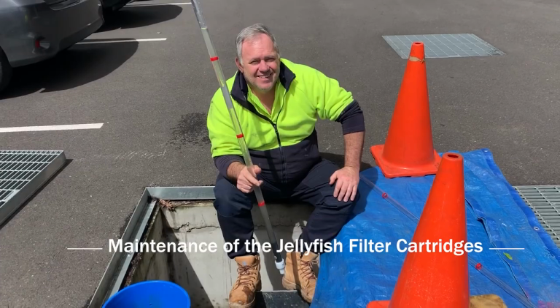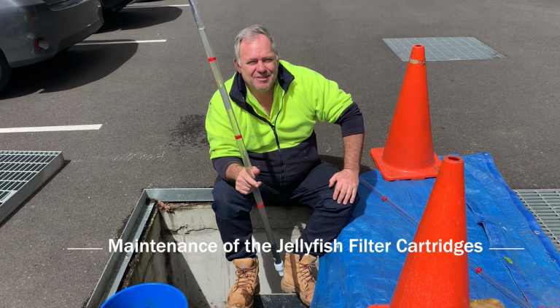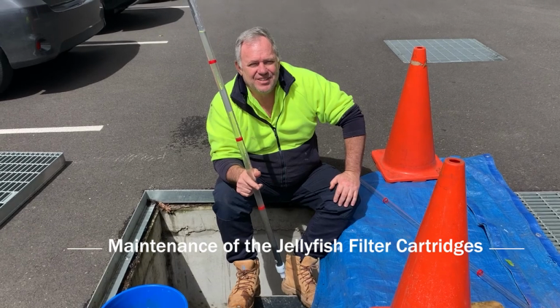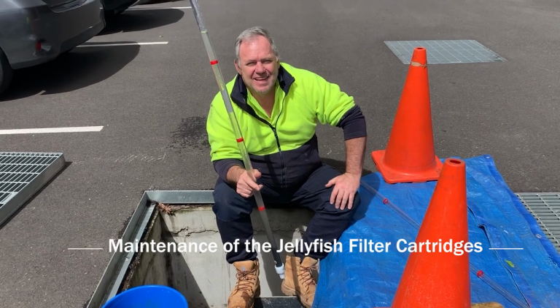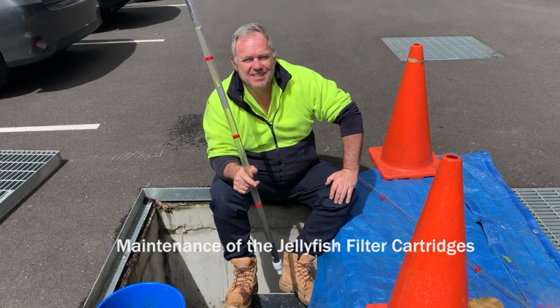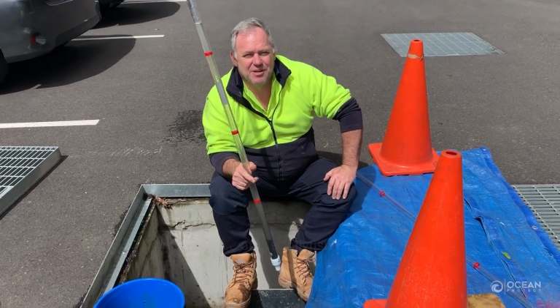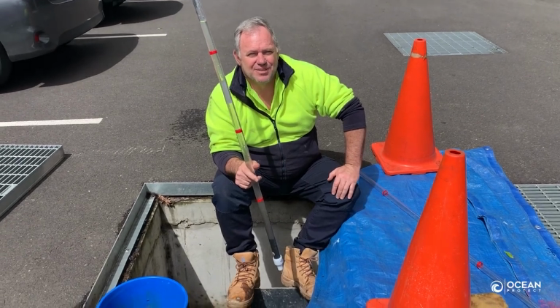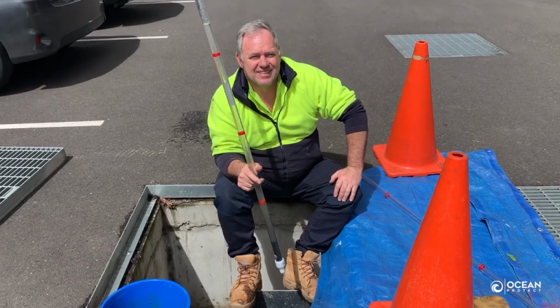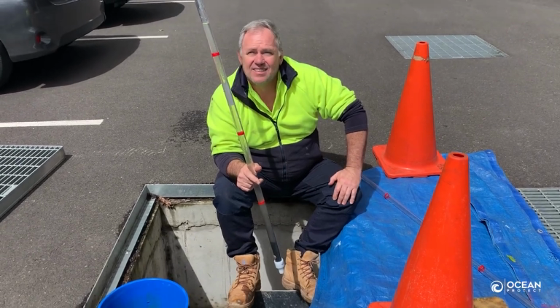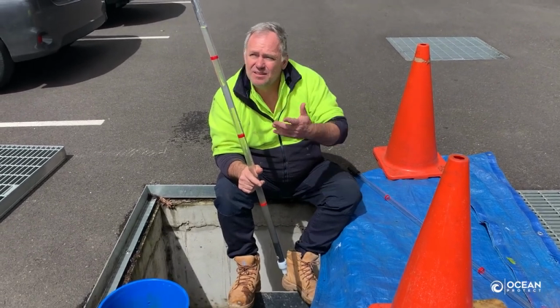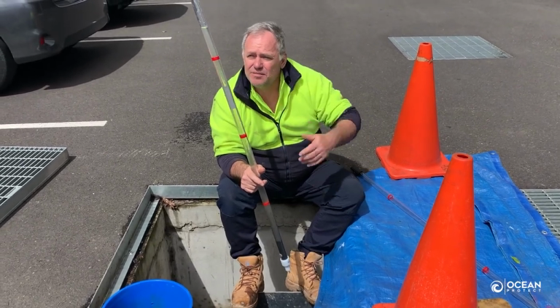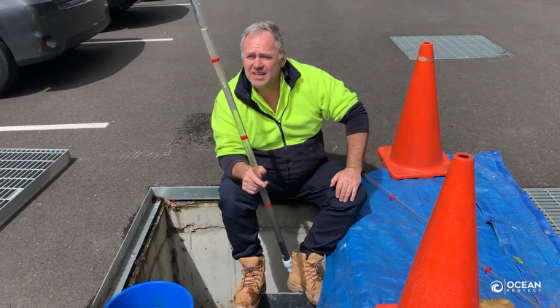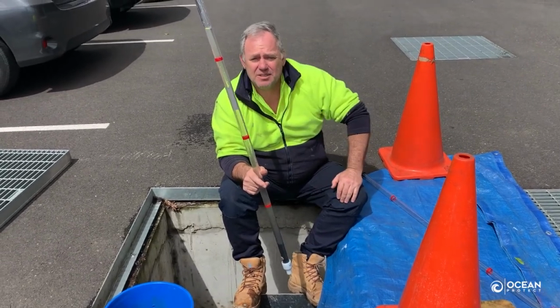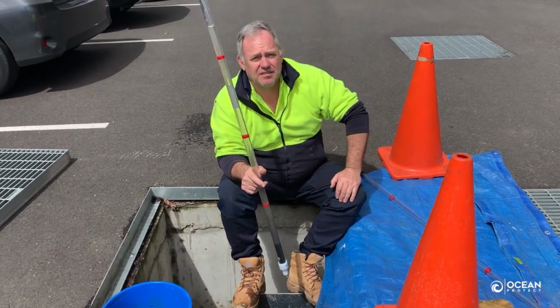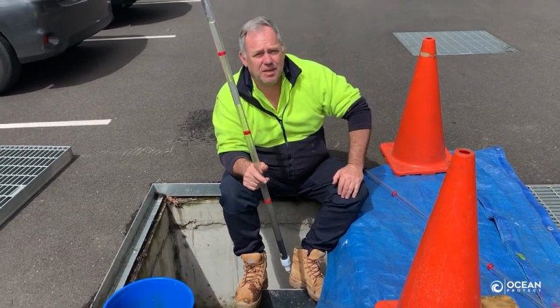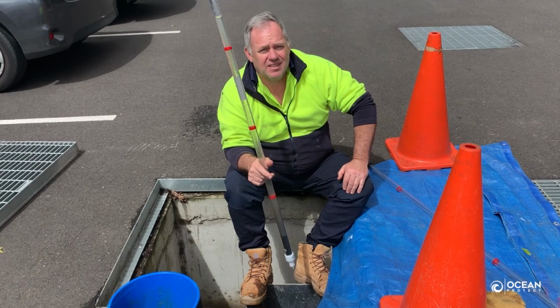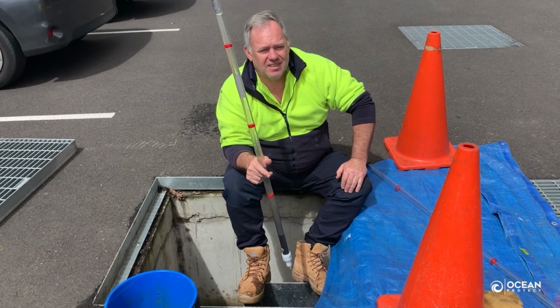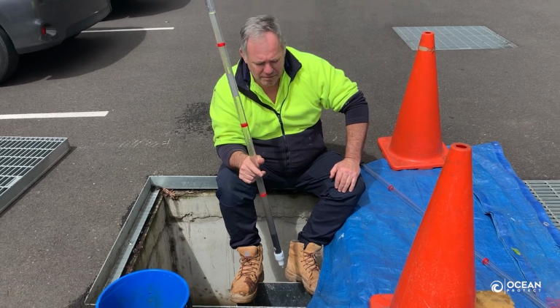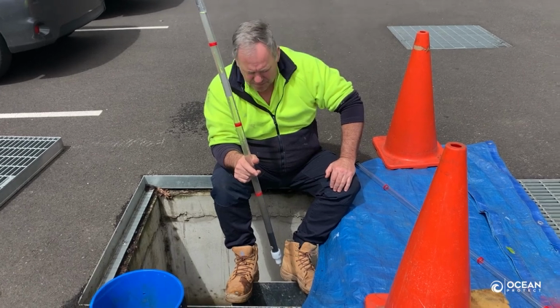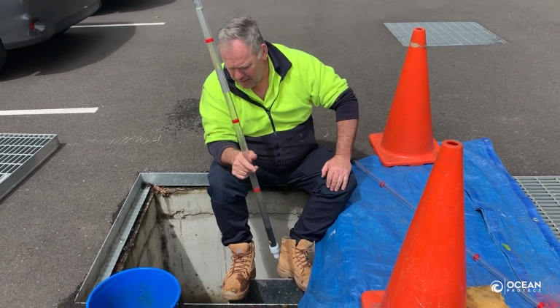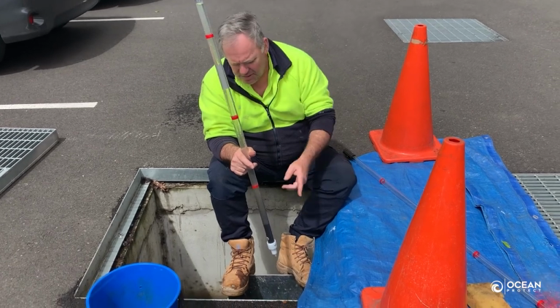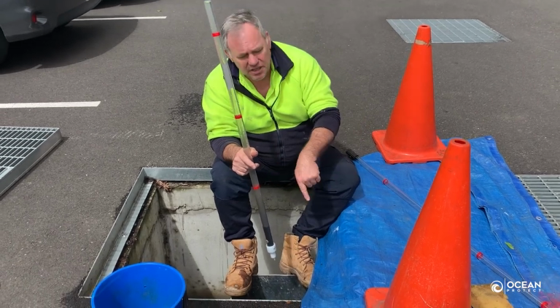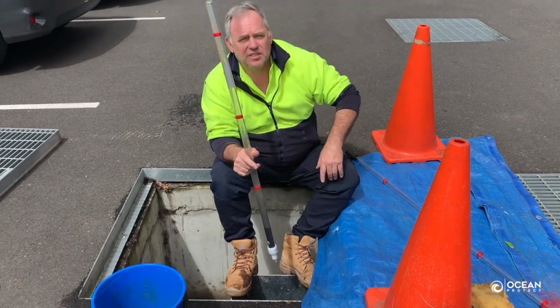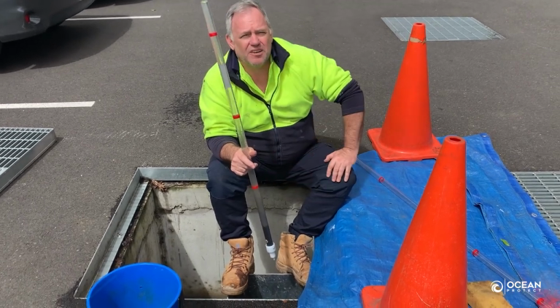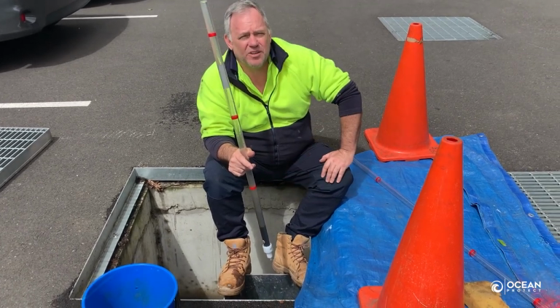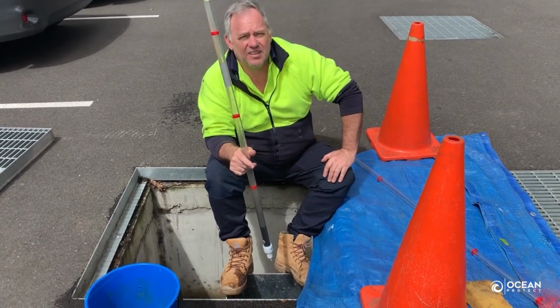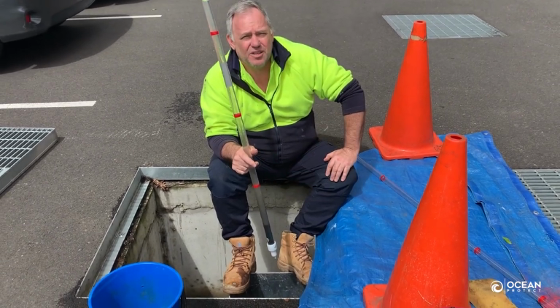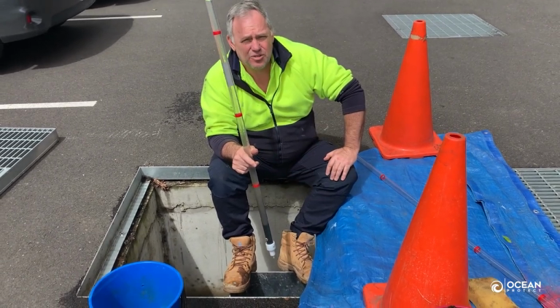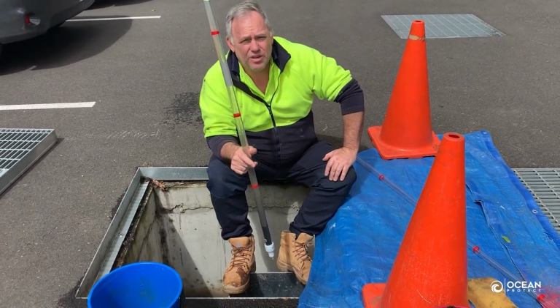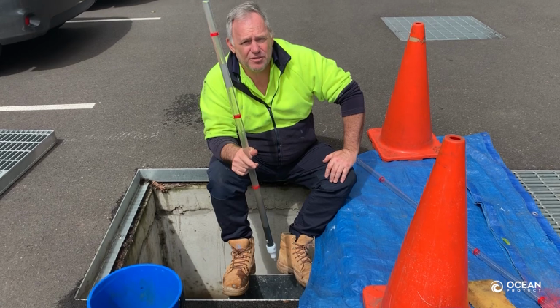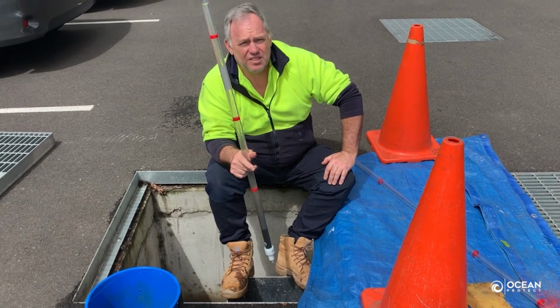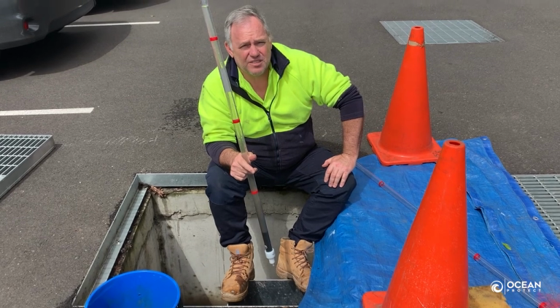Good afternoon, Damien Egan from Ocean Protect. Beautiful day here in South East Melbourne, and today we've come to our Jellyfish 900x900 stormwater filtration system.